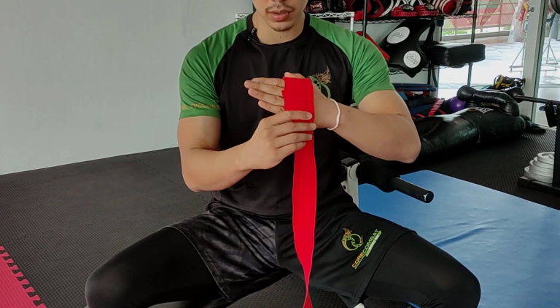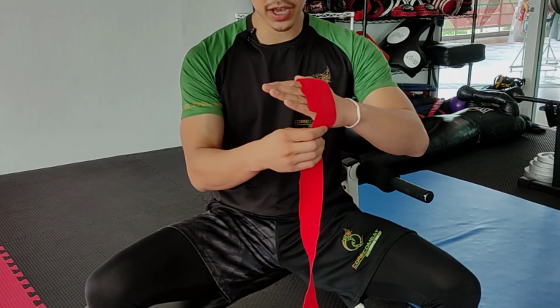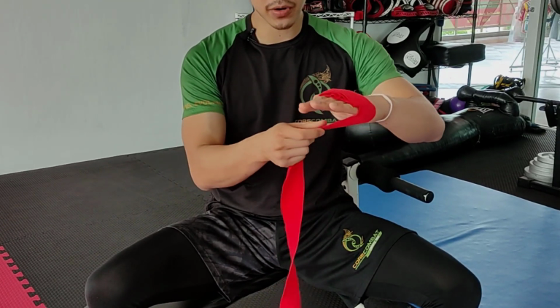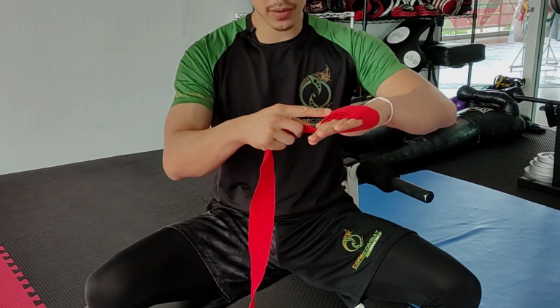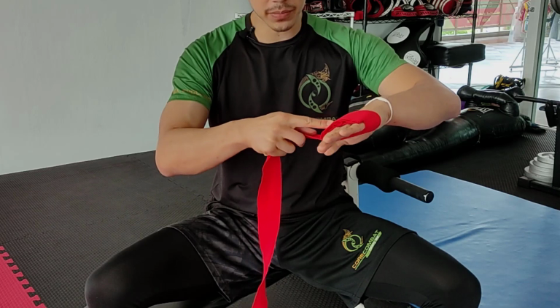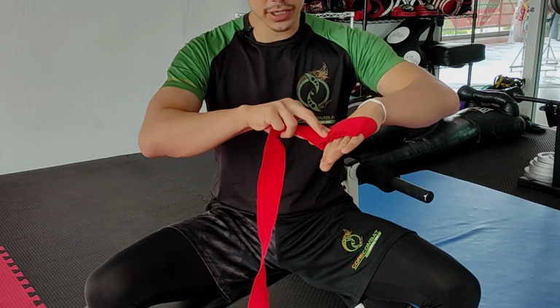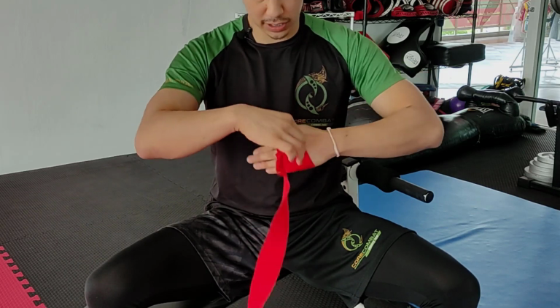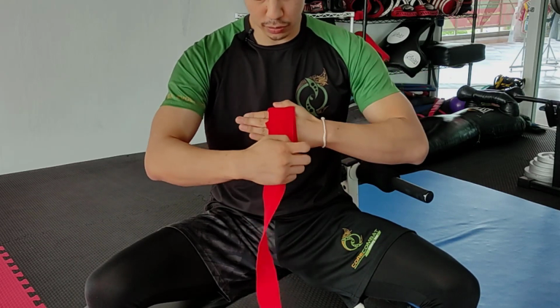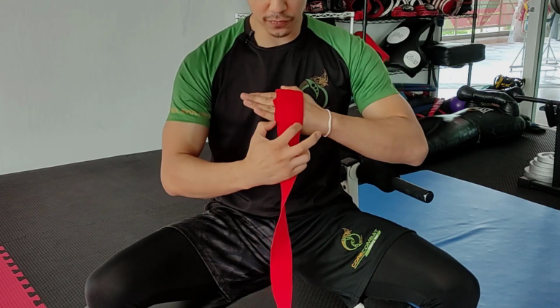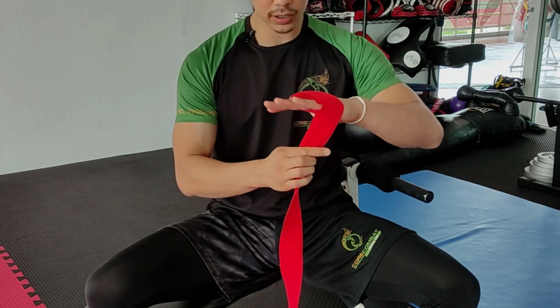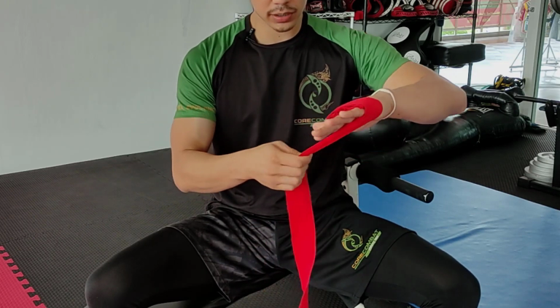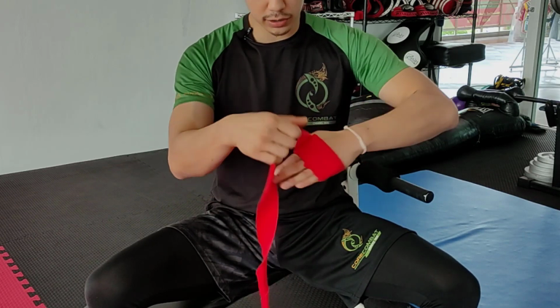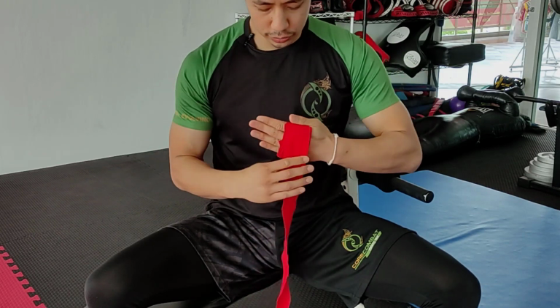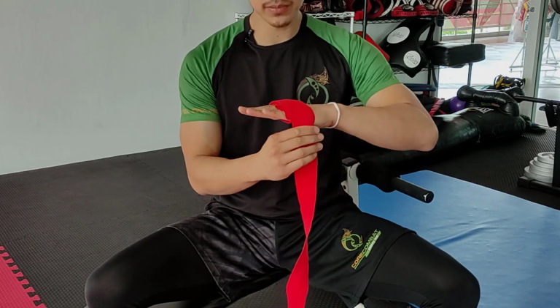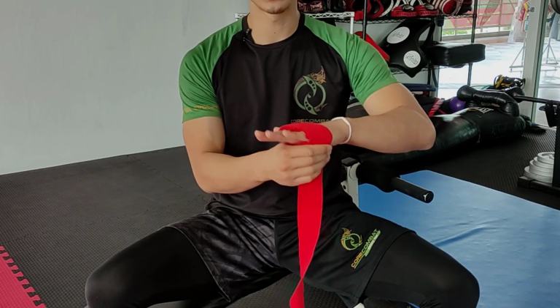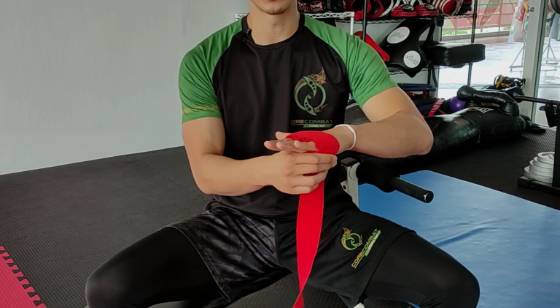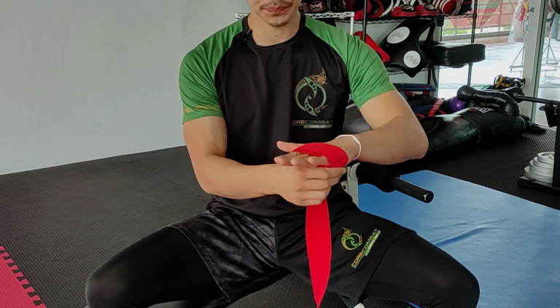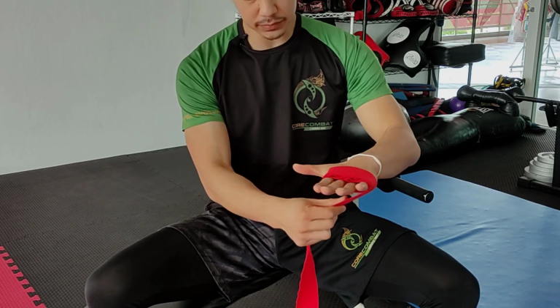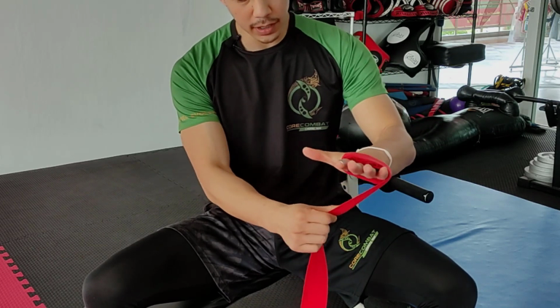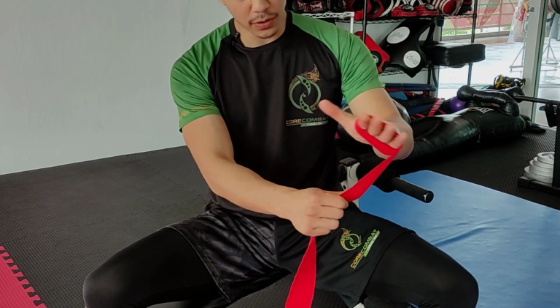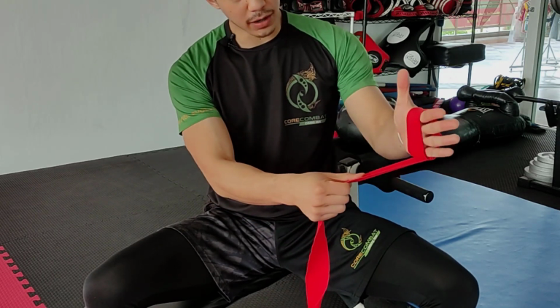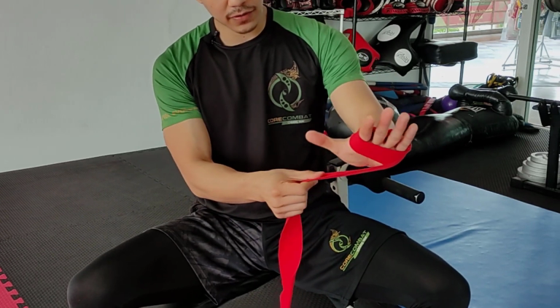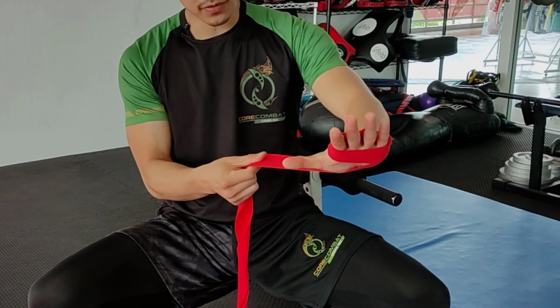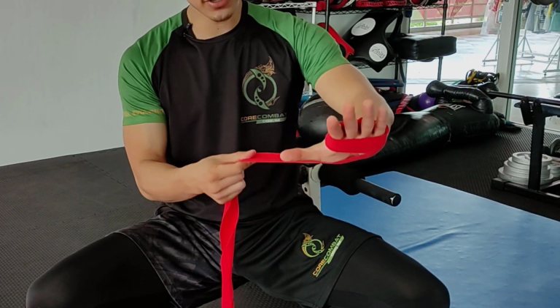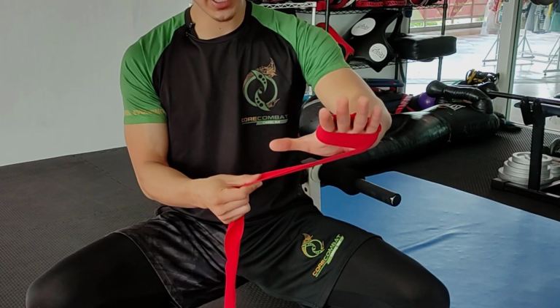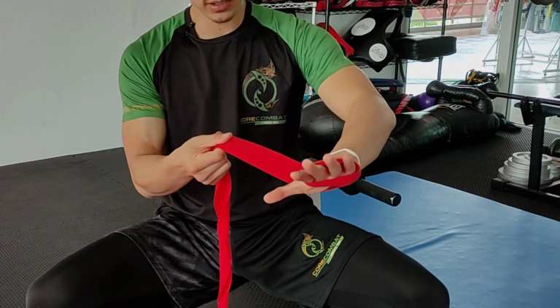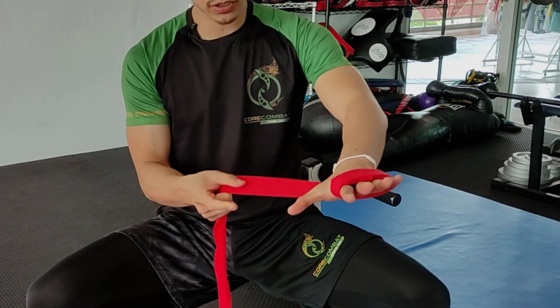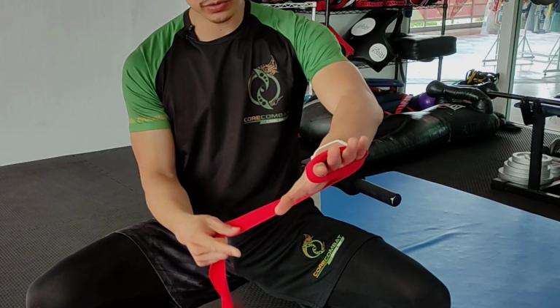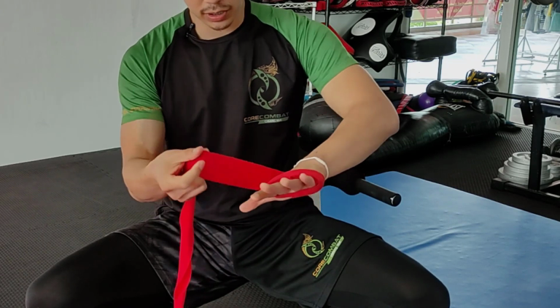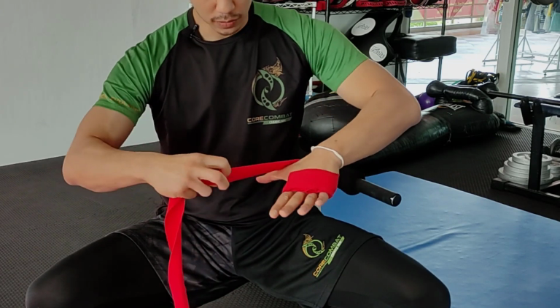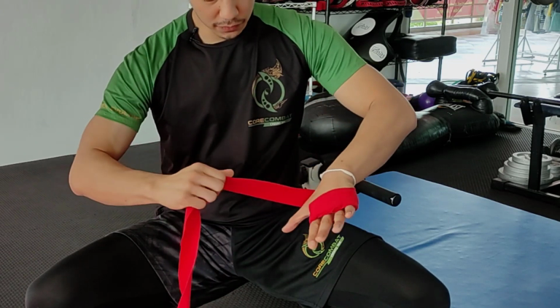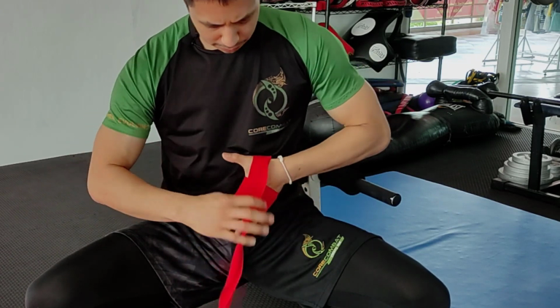Once we have that, we're going to wrap it from underneath and then over, two times as necessary. From there, from underneath the hand, we're going to go over the thumb.